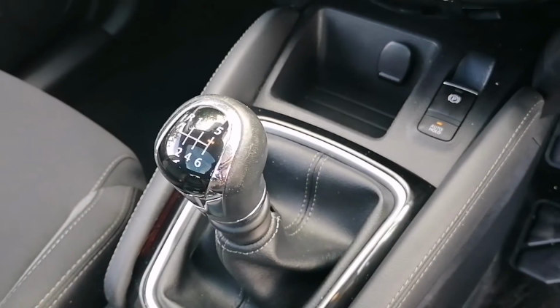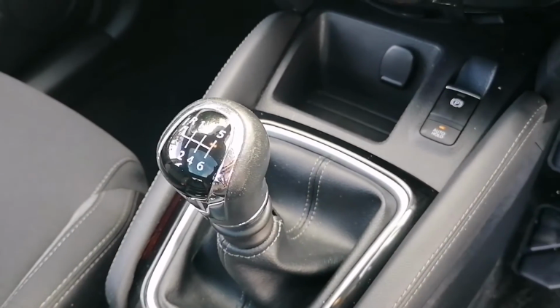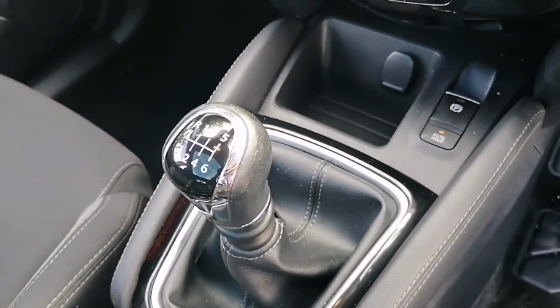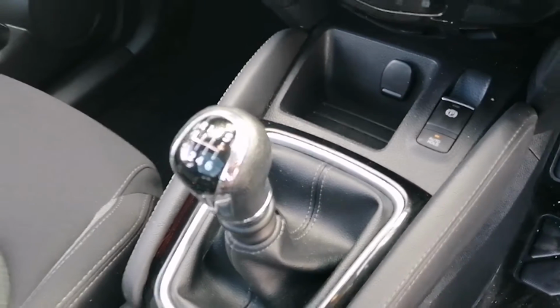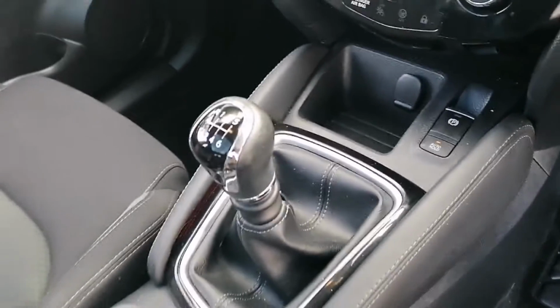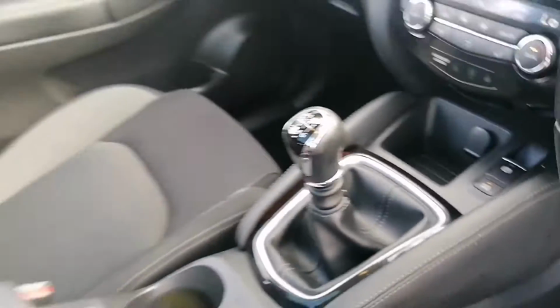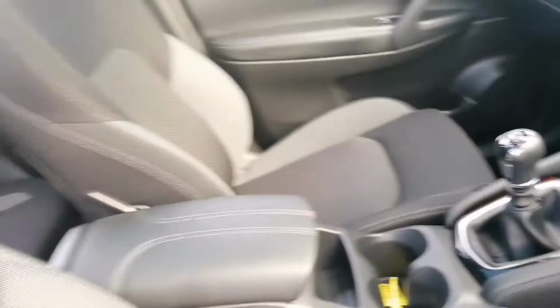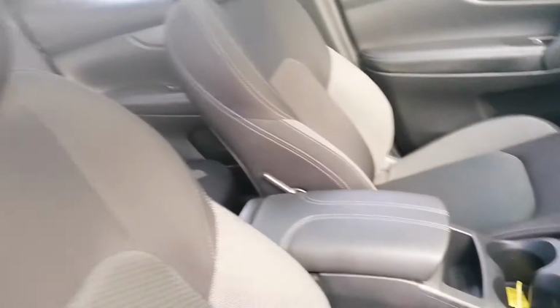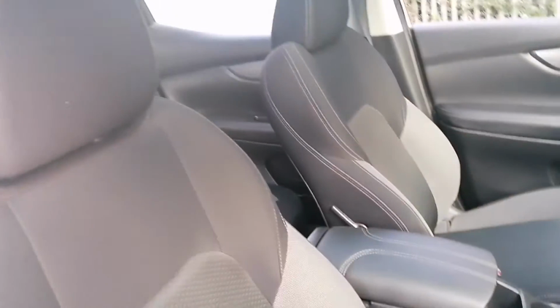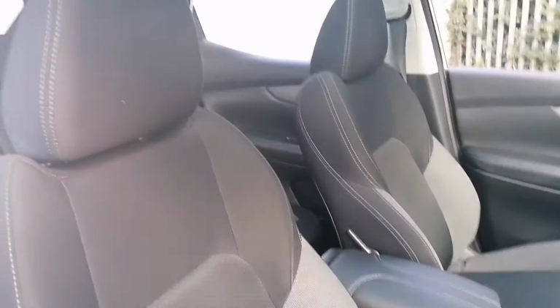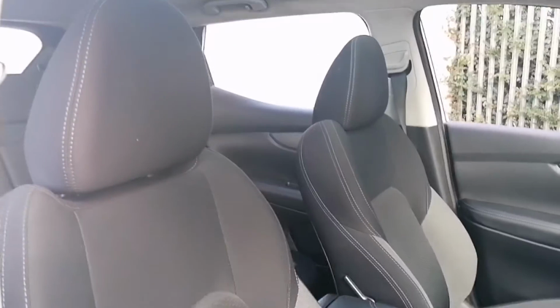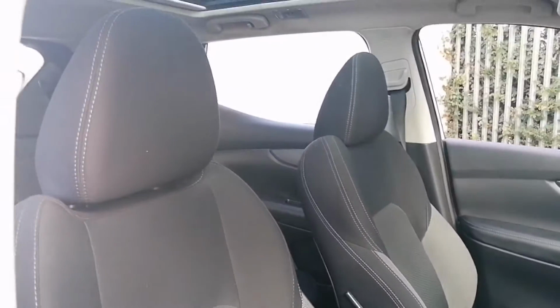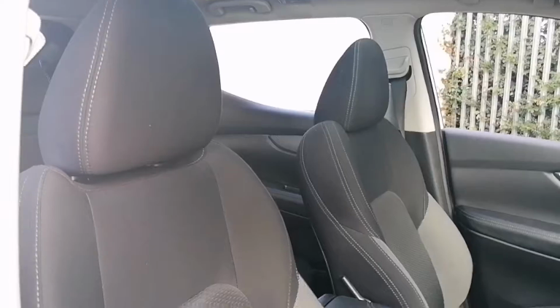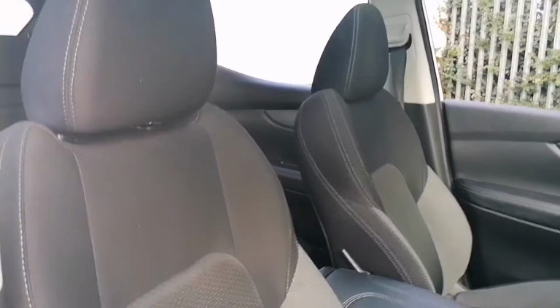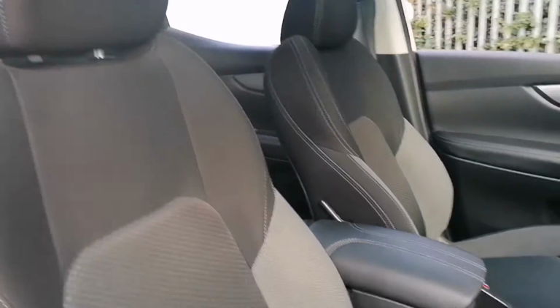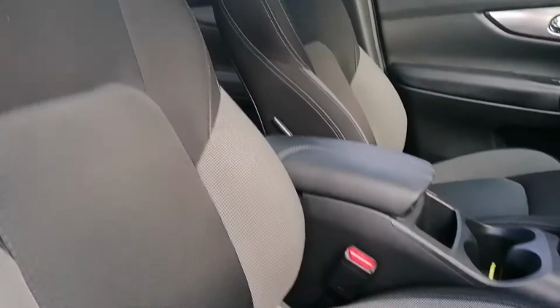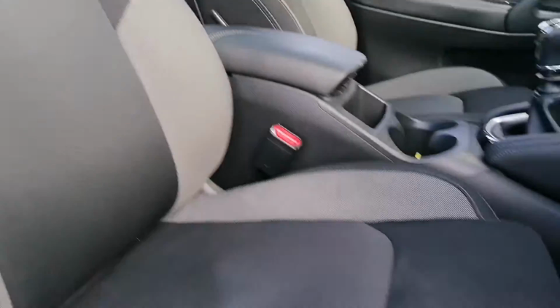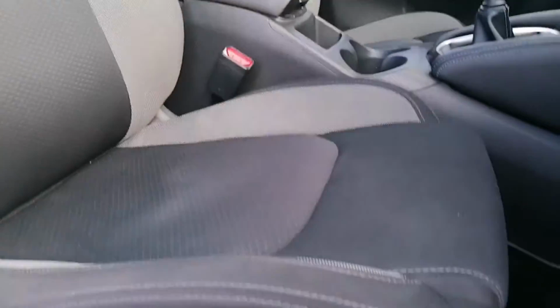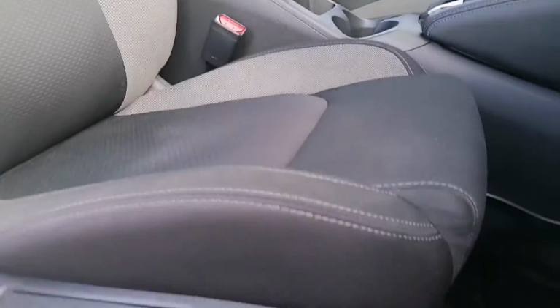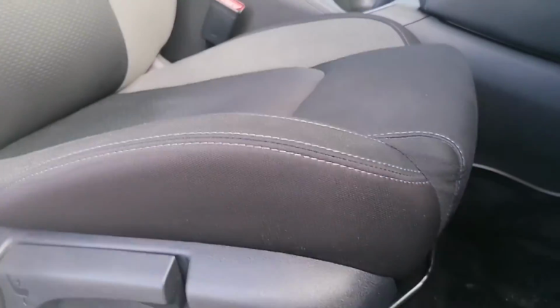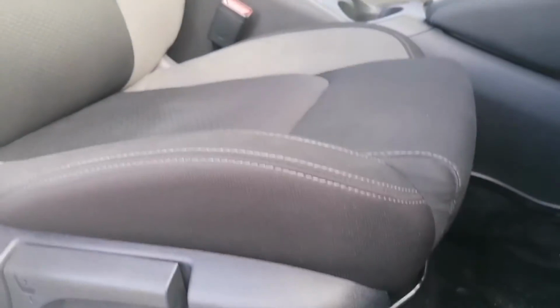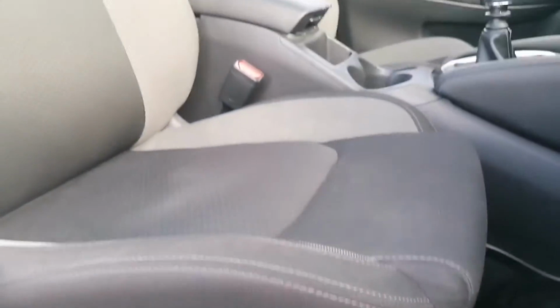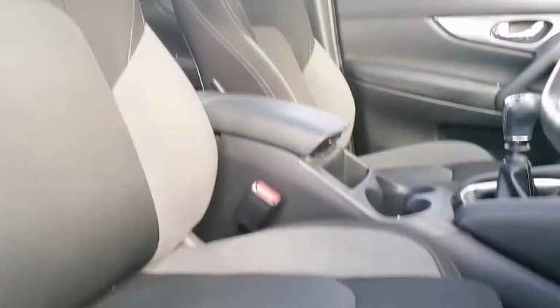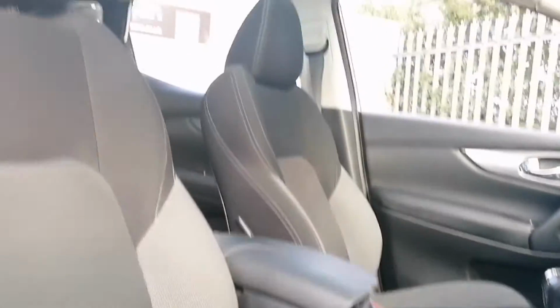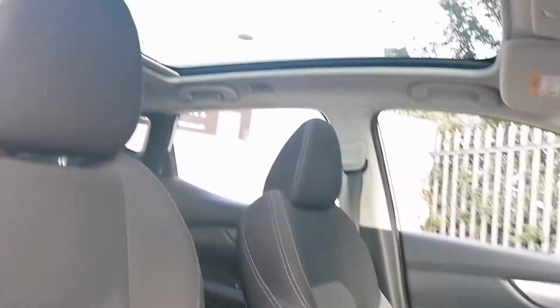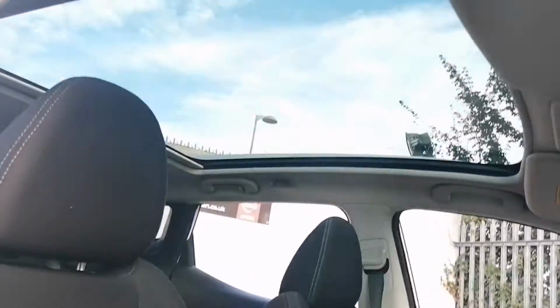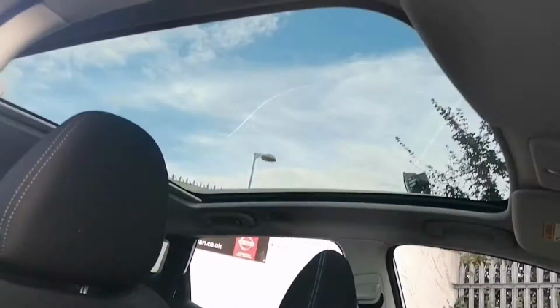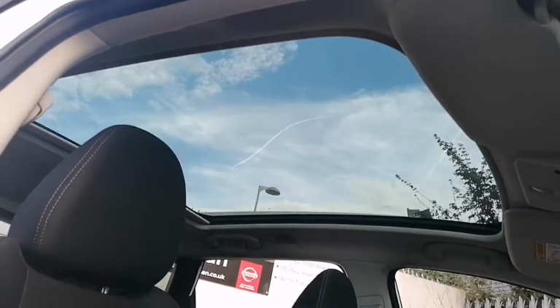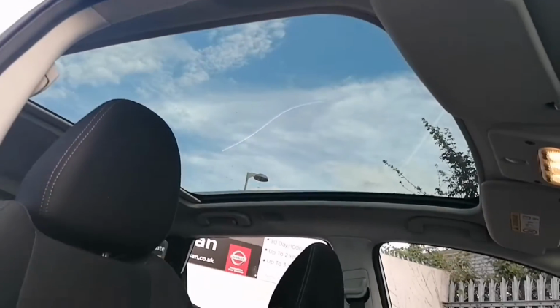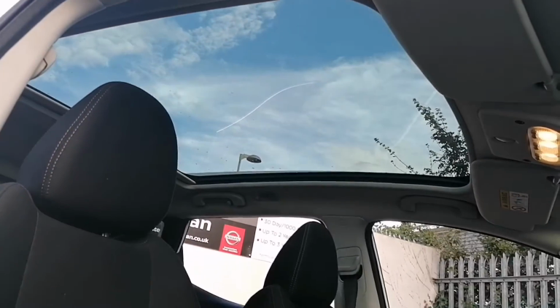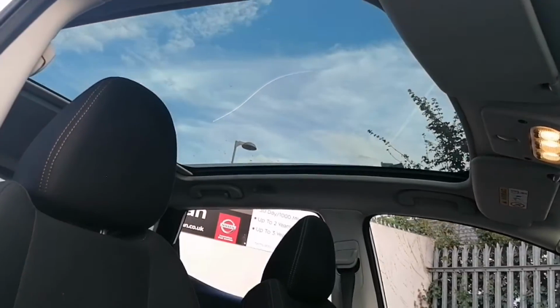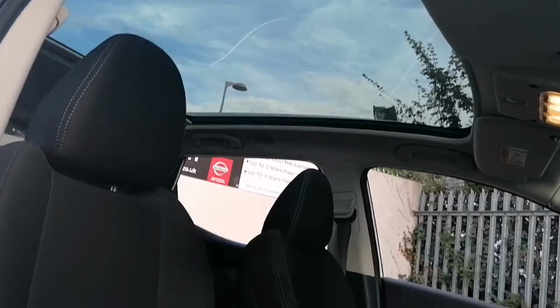Six speed manual gearbox. The very comfortable black and grey cloth seats. This one also features a glass roof.